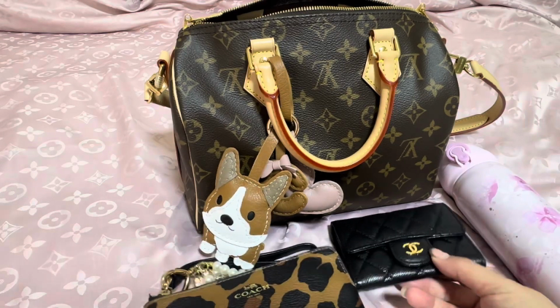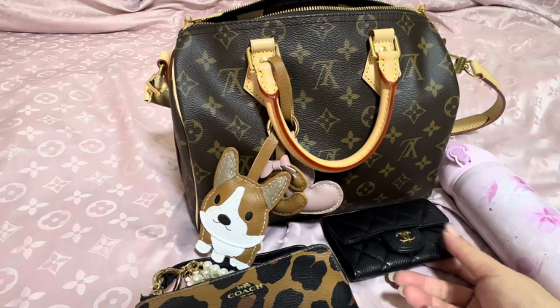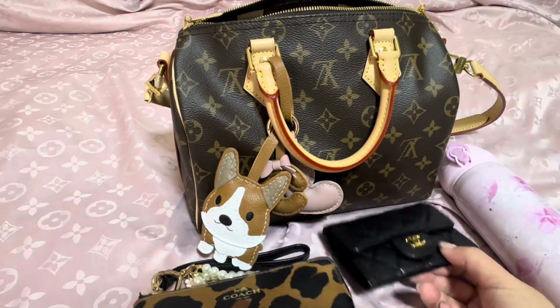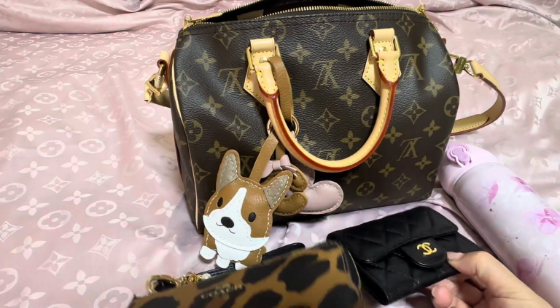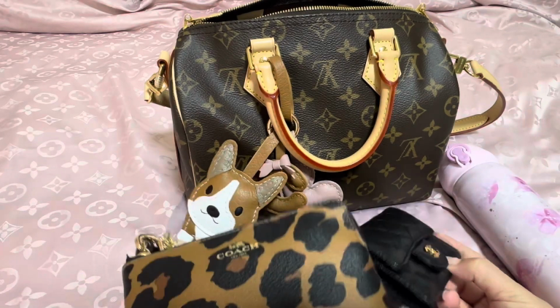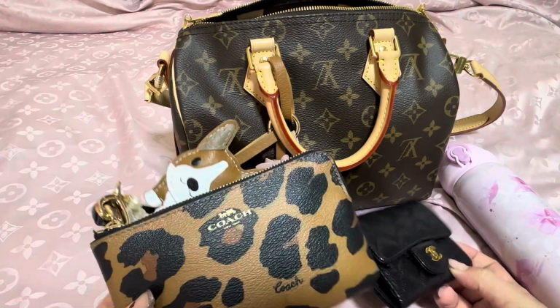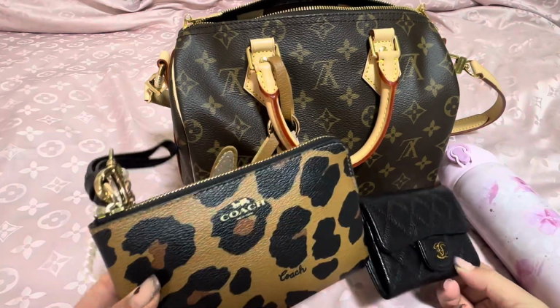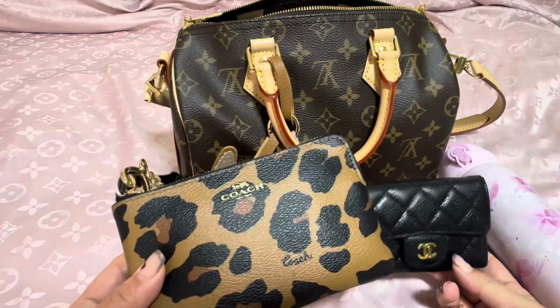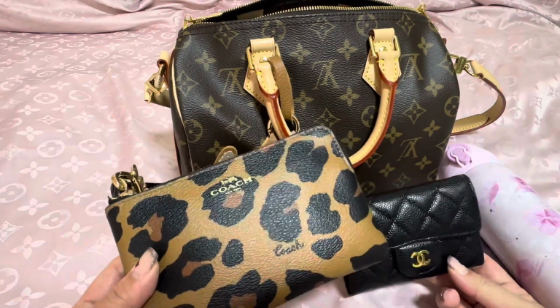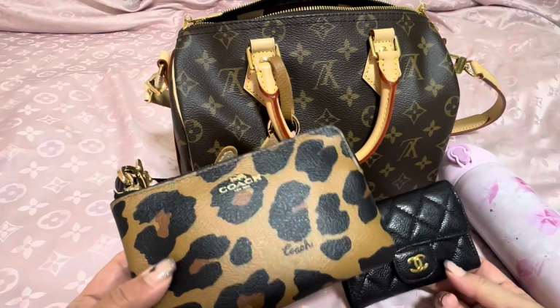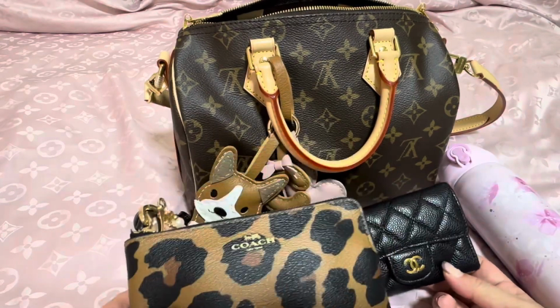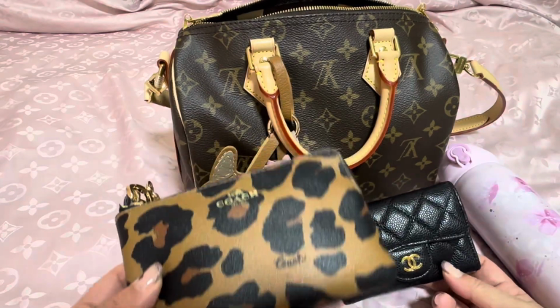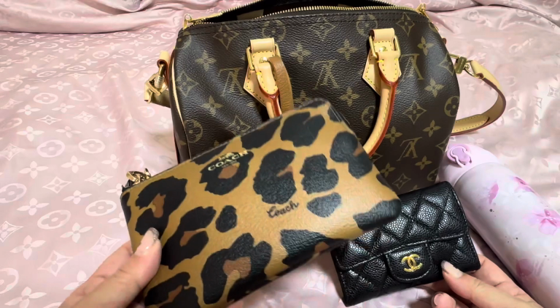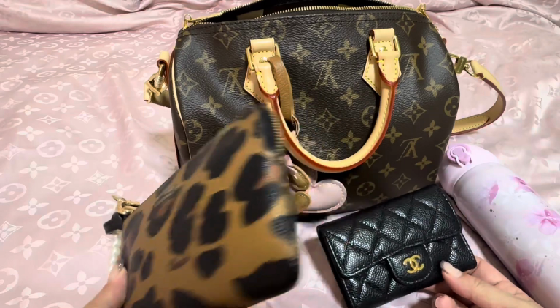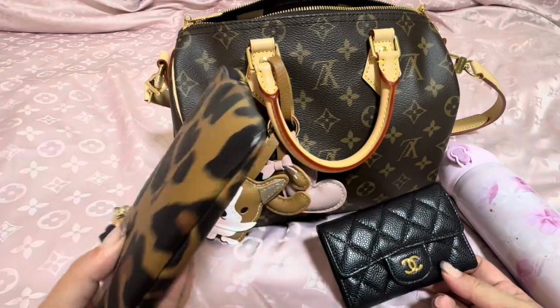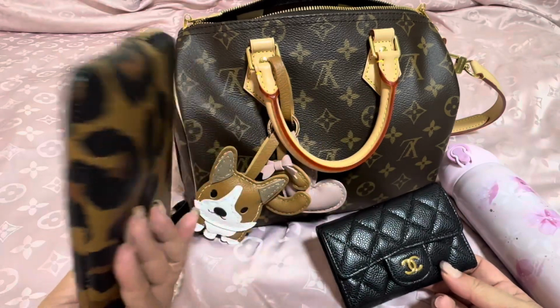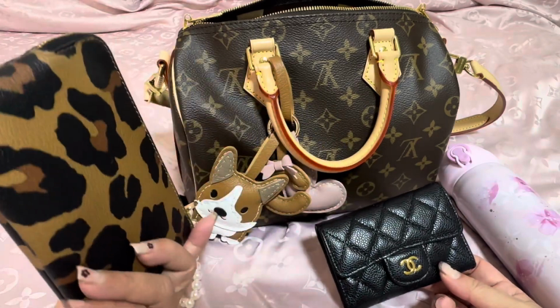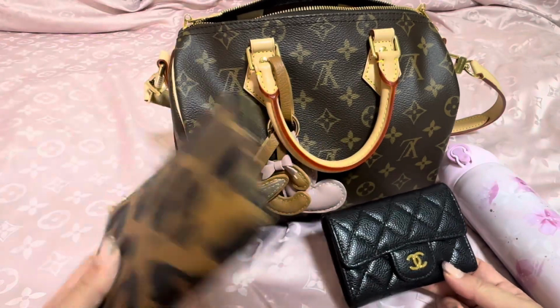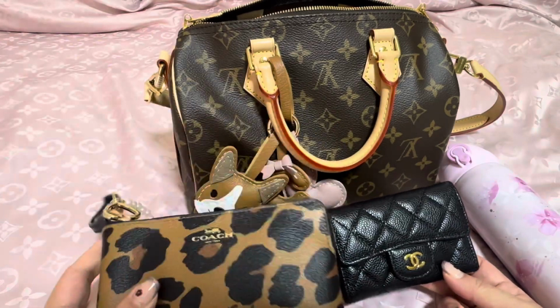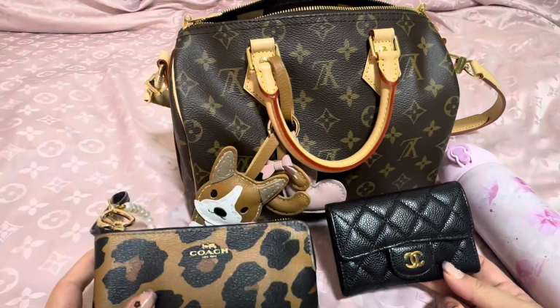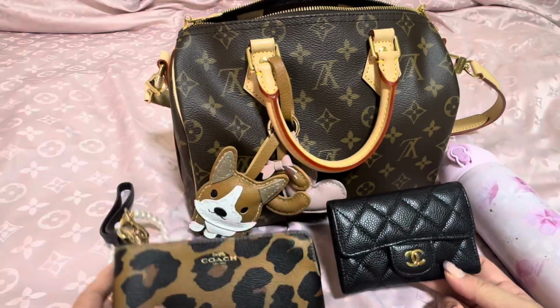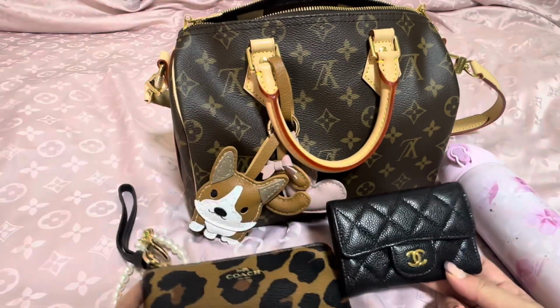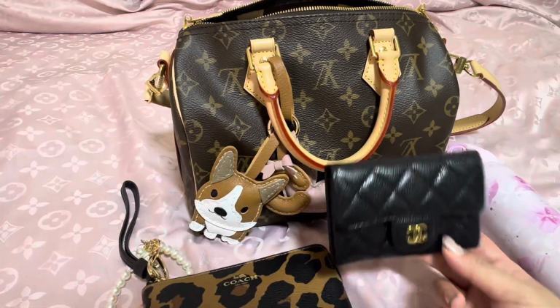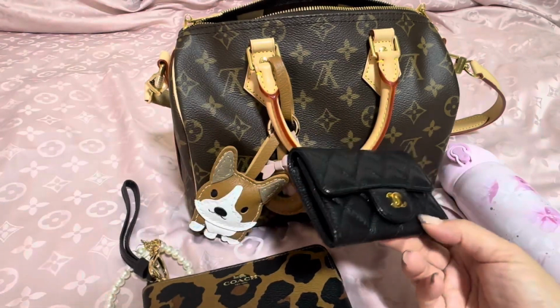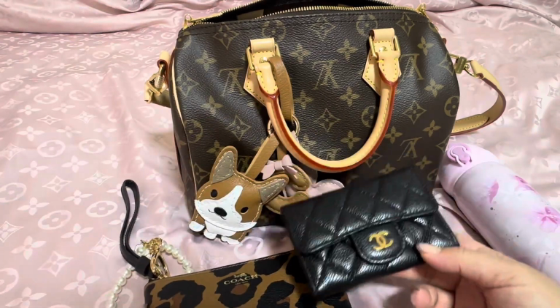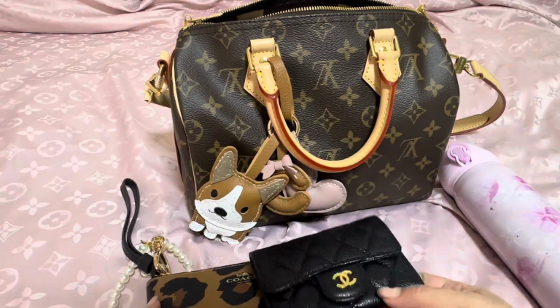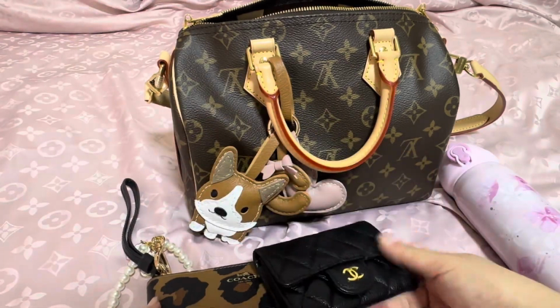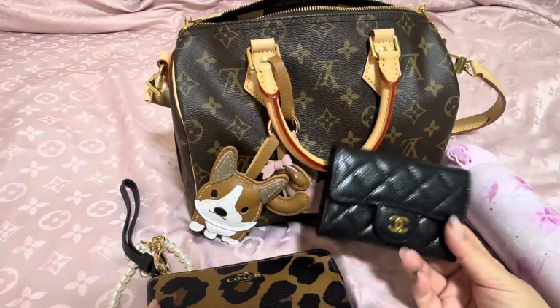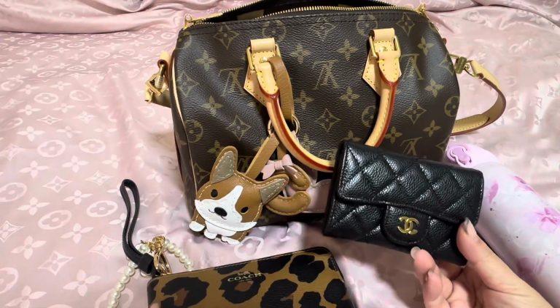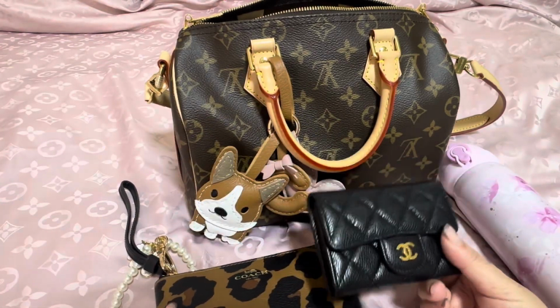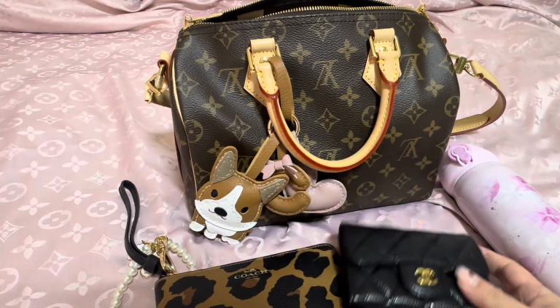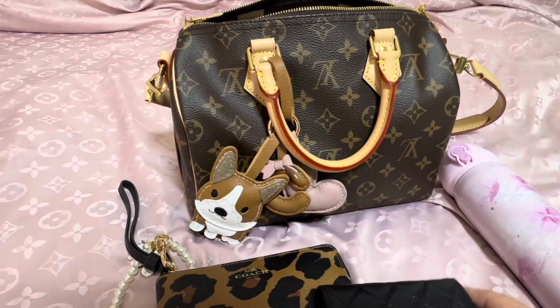Let's see what's in my bag — I need the Speedy. This is a Coach purse. Chanel card holder.